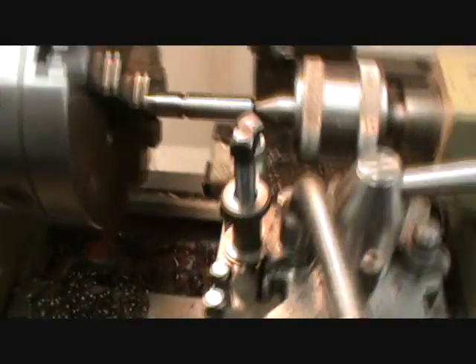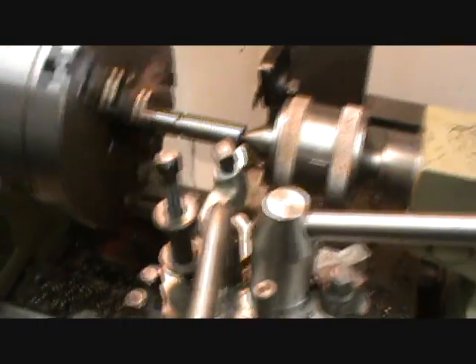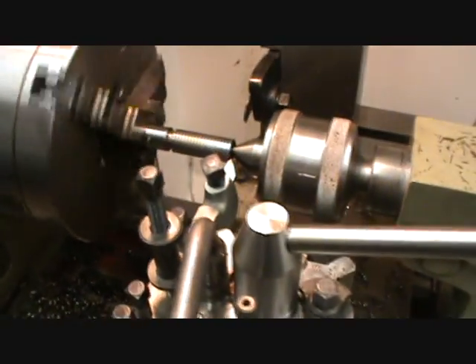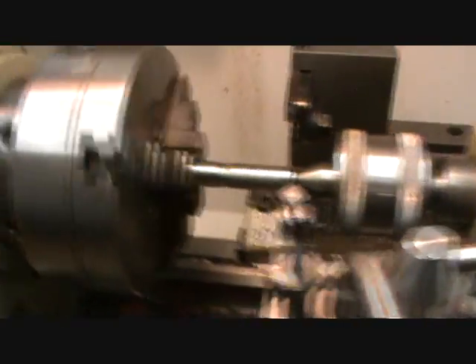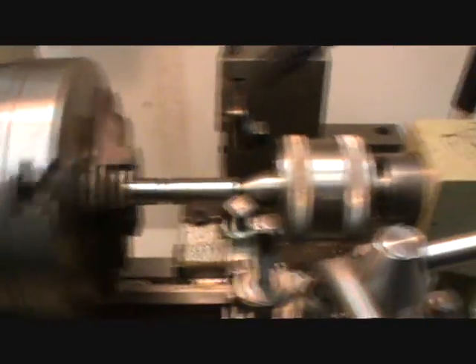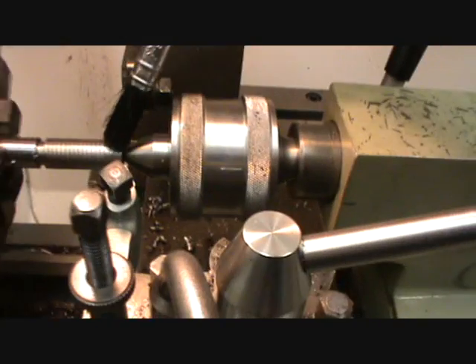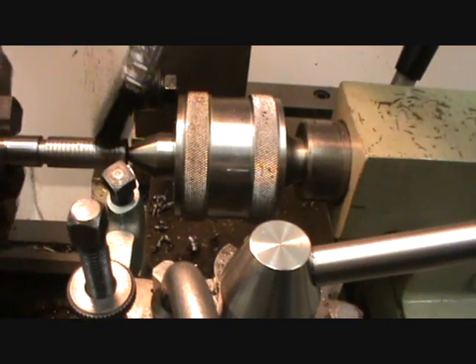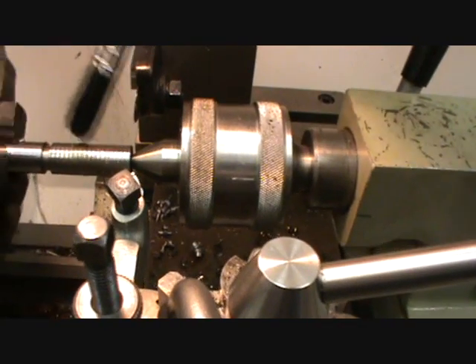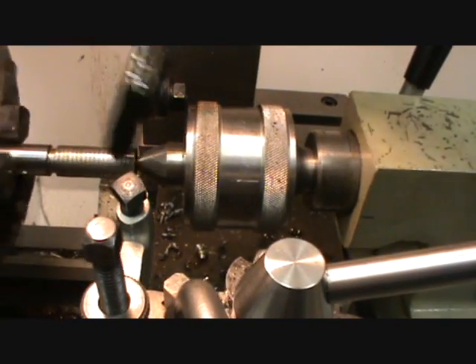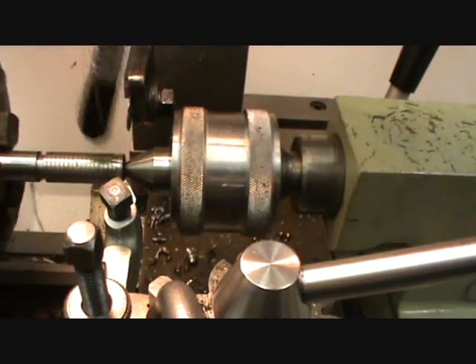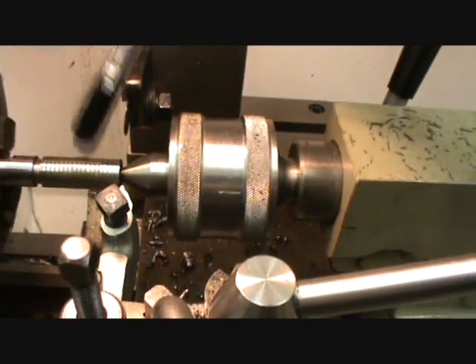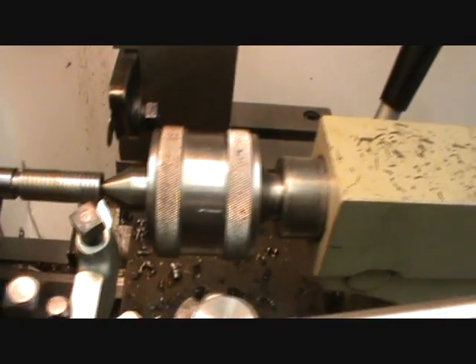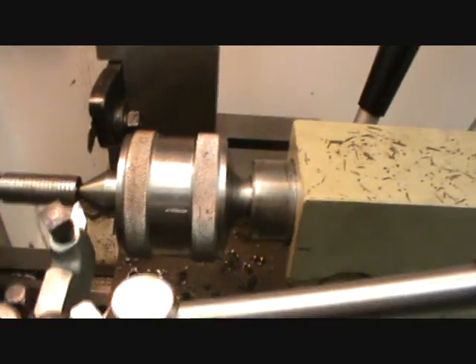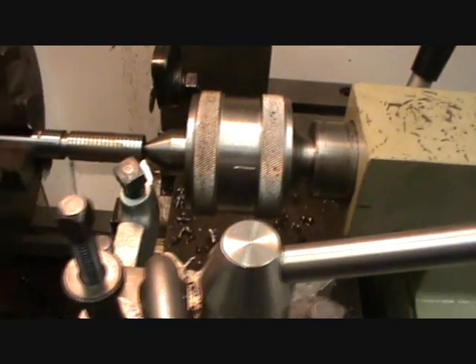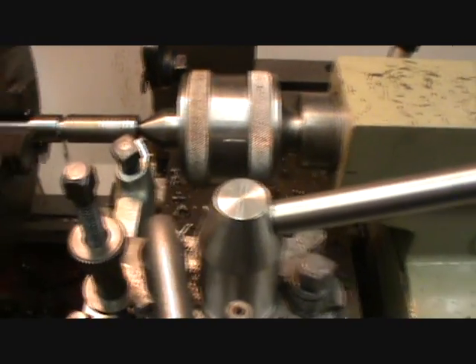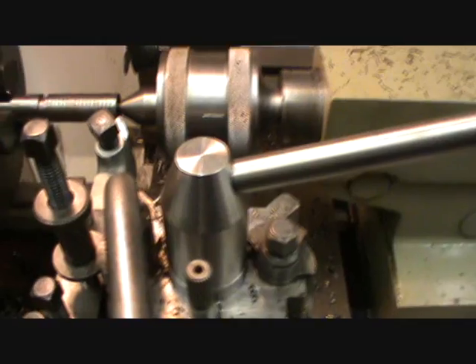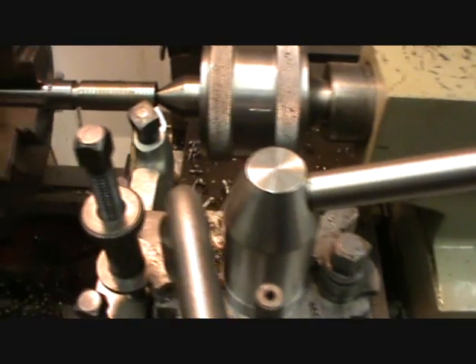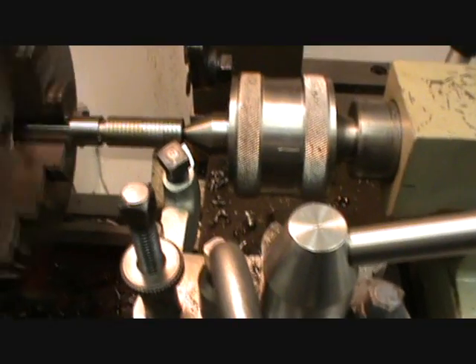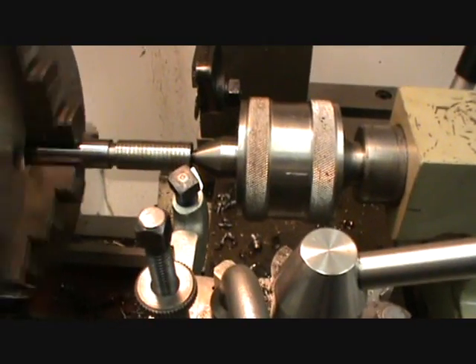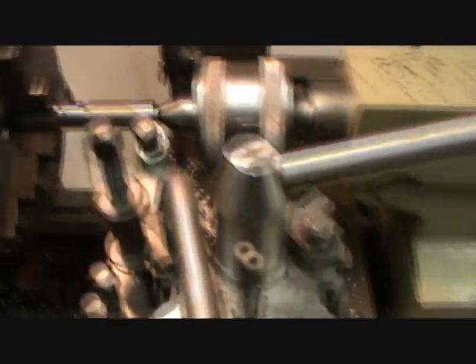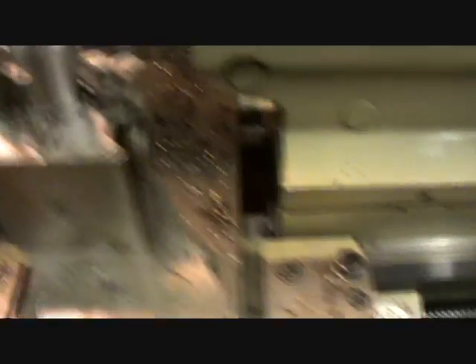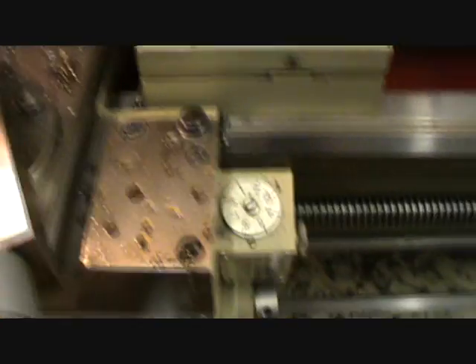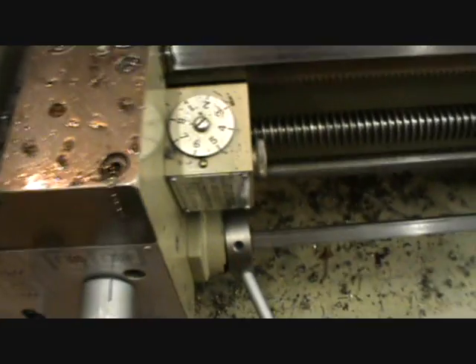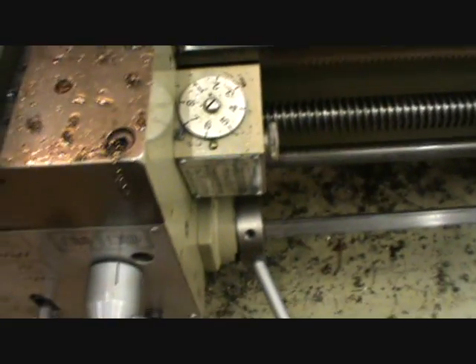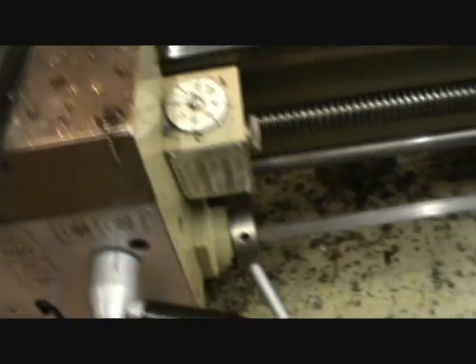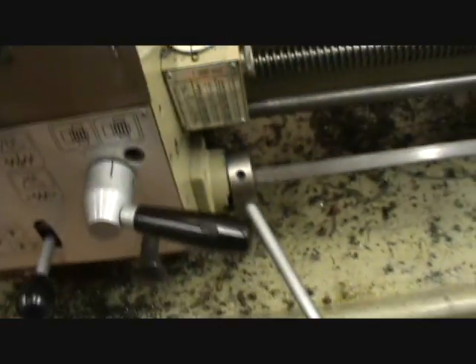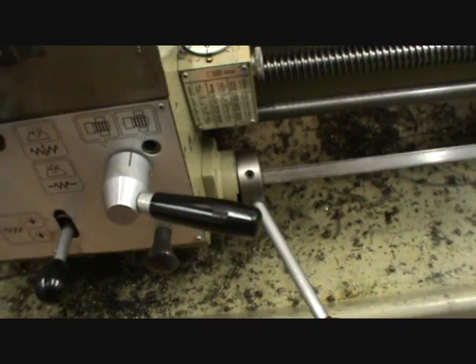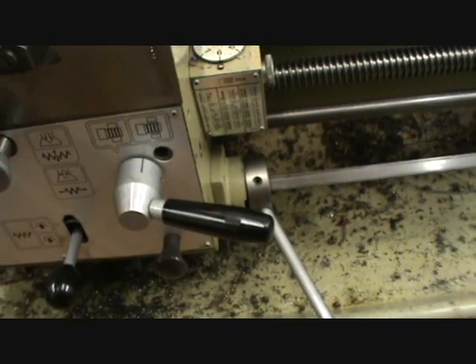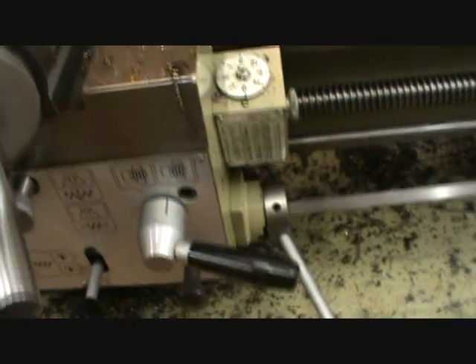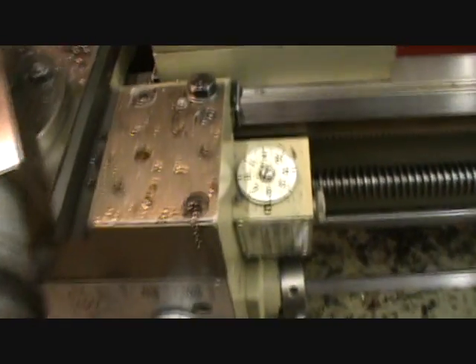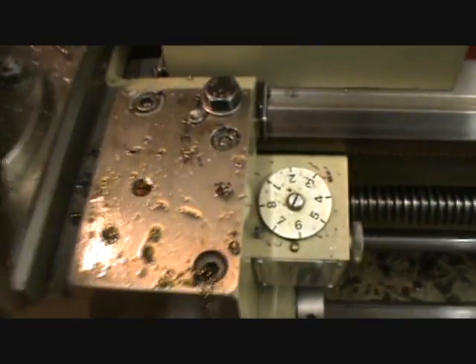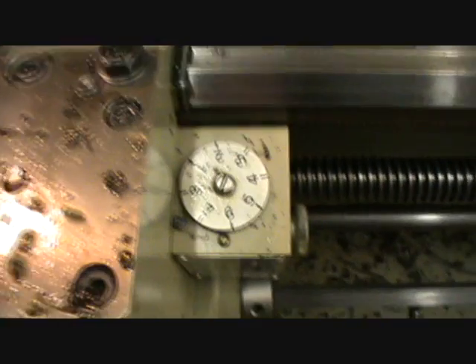I'll do the same again, another point note one off. I'll put a bit of cooling on it this time first. We're ready to go again, and this time I'll pick it up on number seven - number seven's coming now.